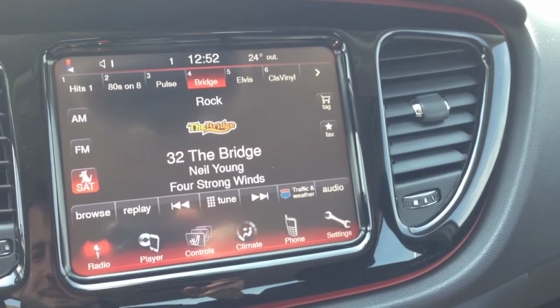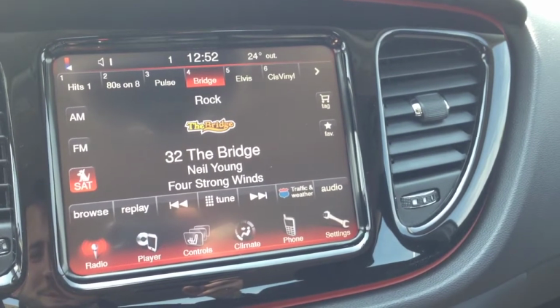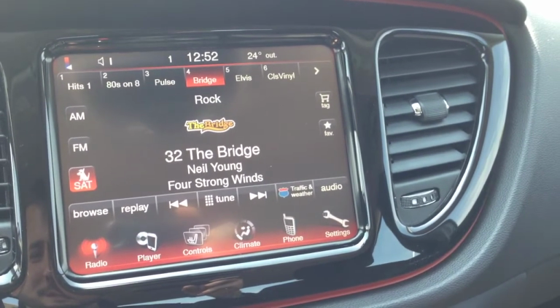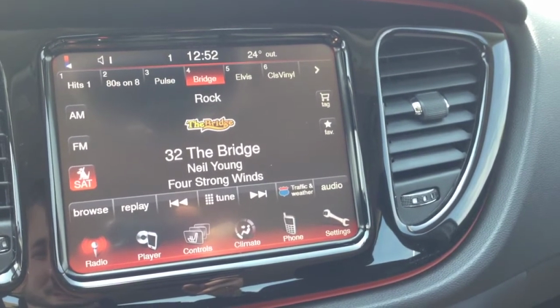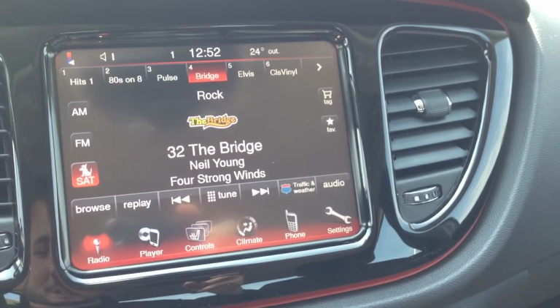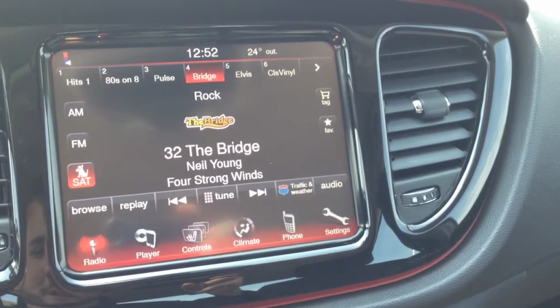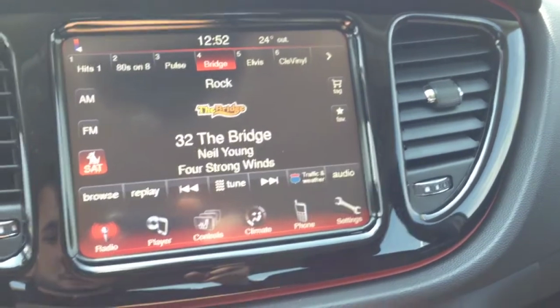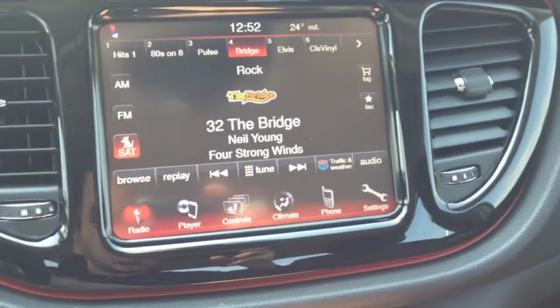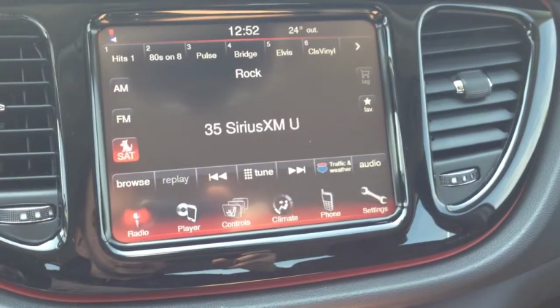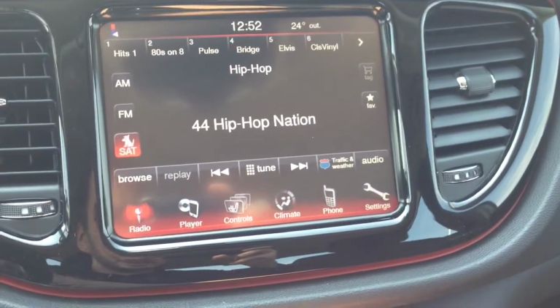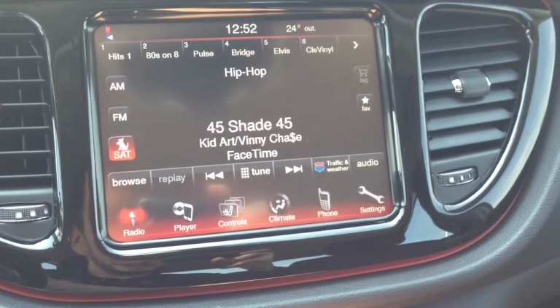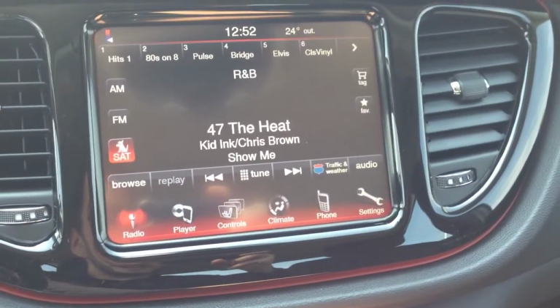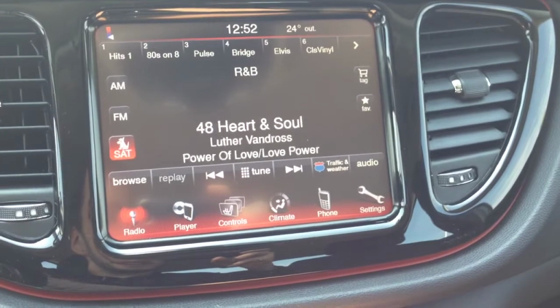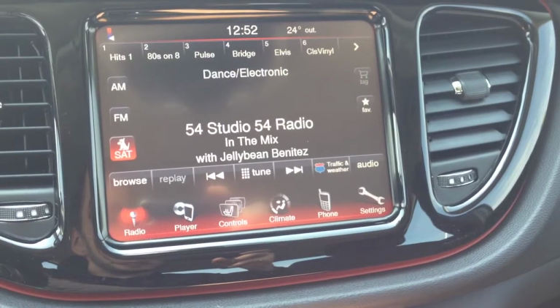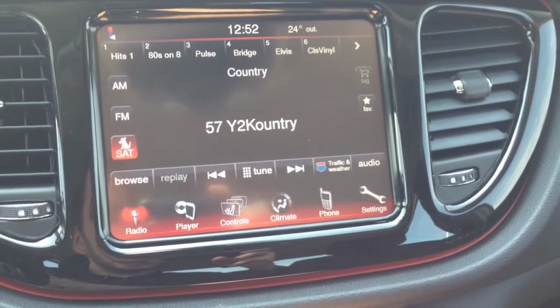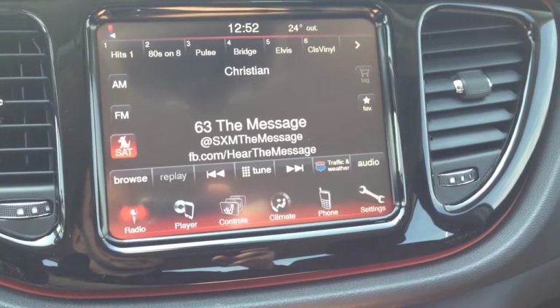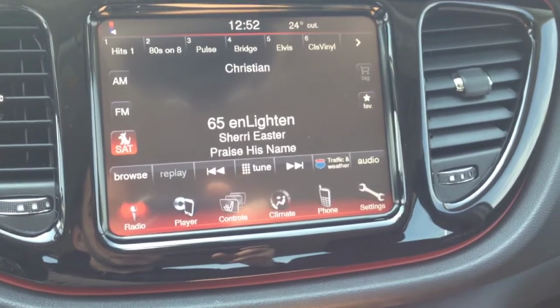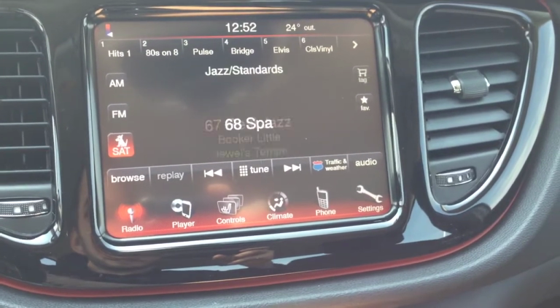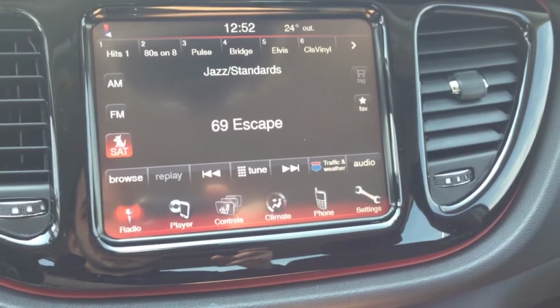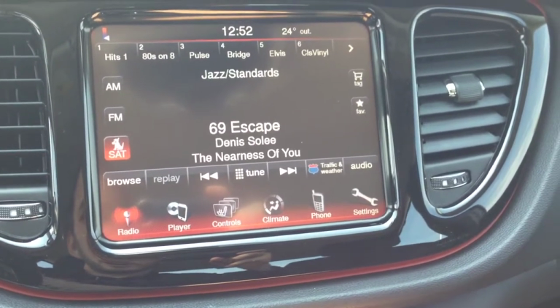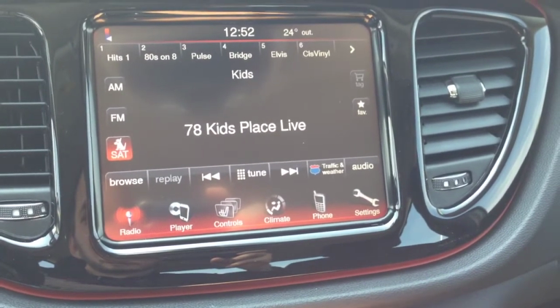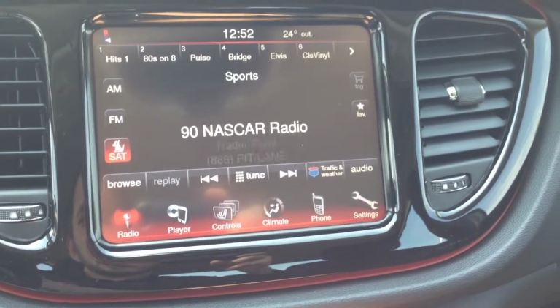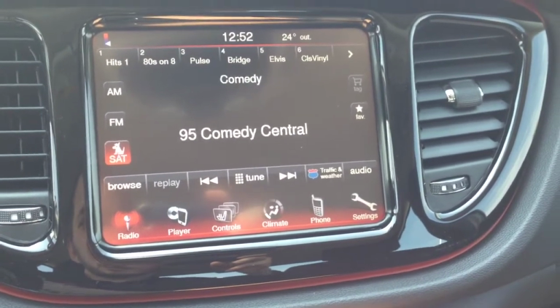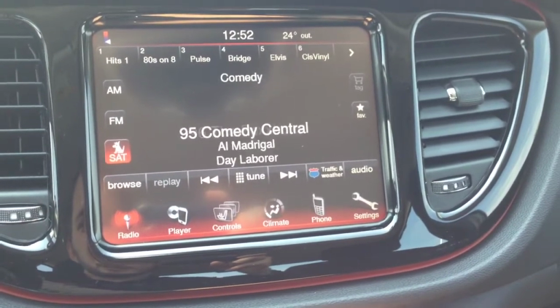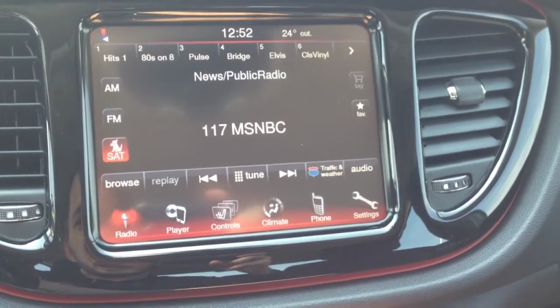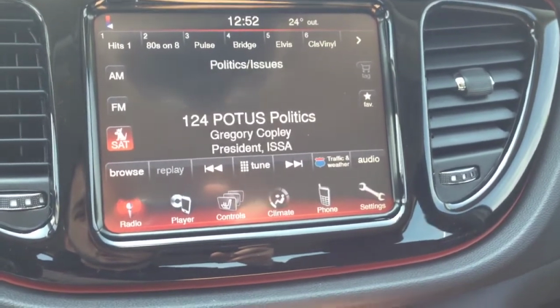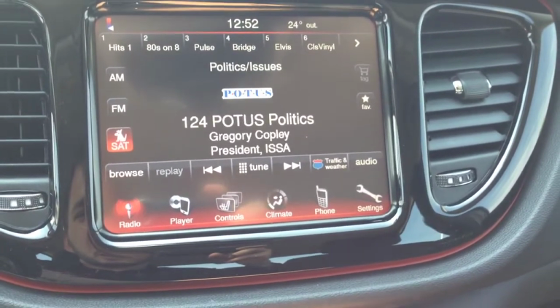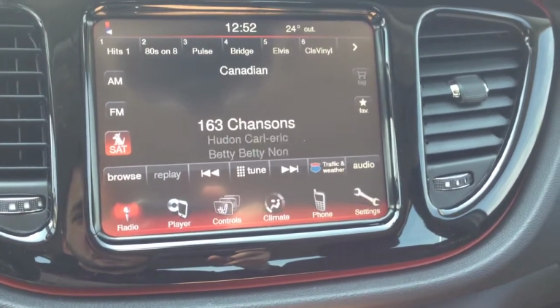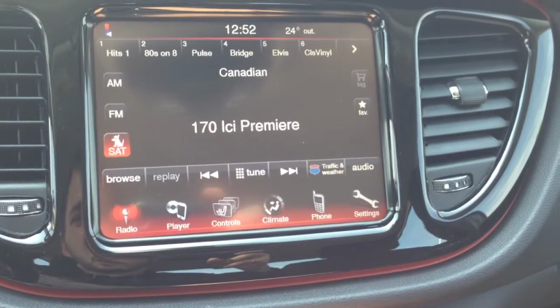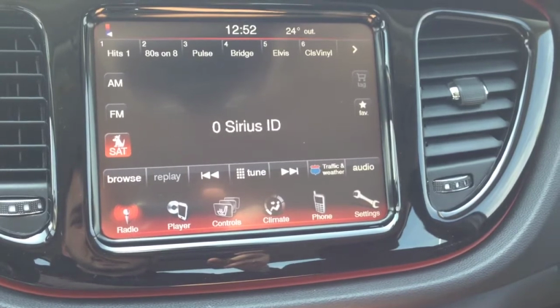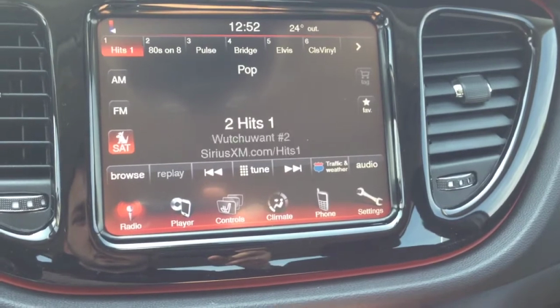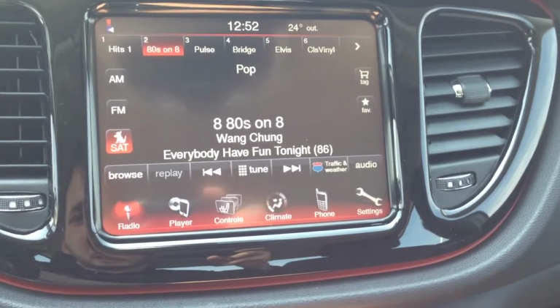We have AM and FM channels, as well as Sirius Satellite Radio, which is currently on. It's approximately 180 channels of pure awesome — music of every genre, comedy, radio, sports, music, news — anything you want. It's here. Really neat.